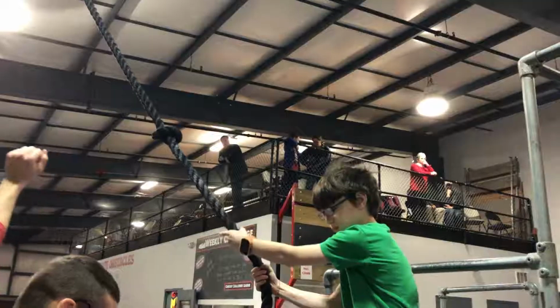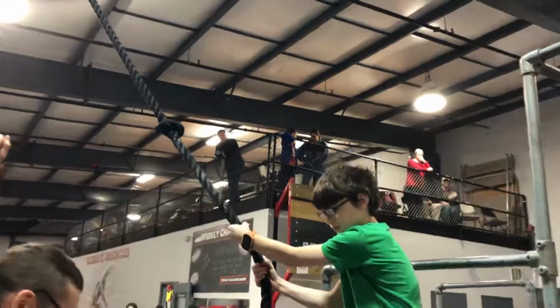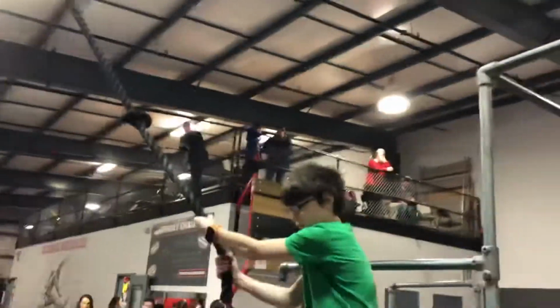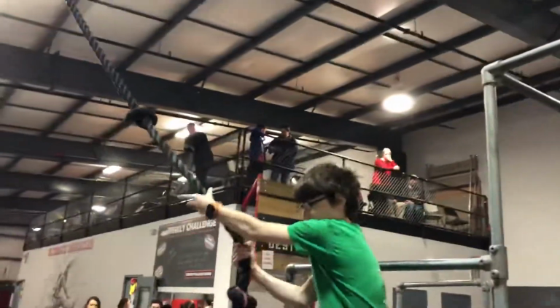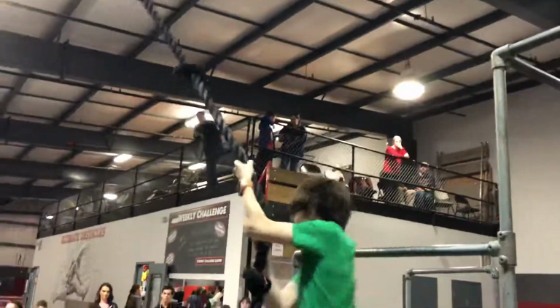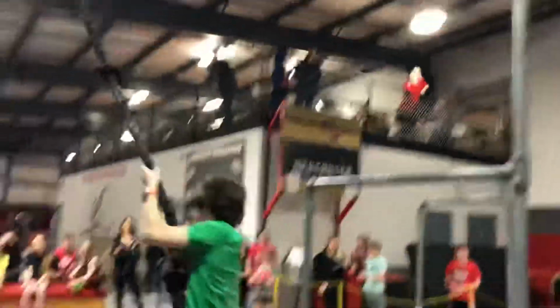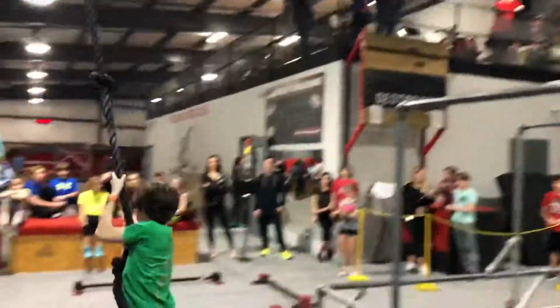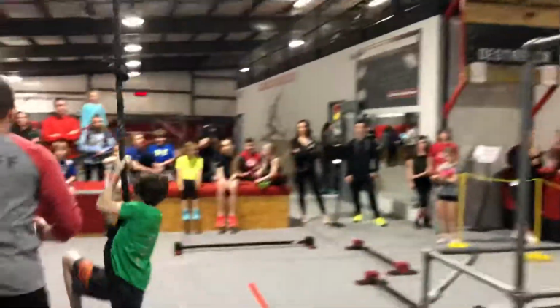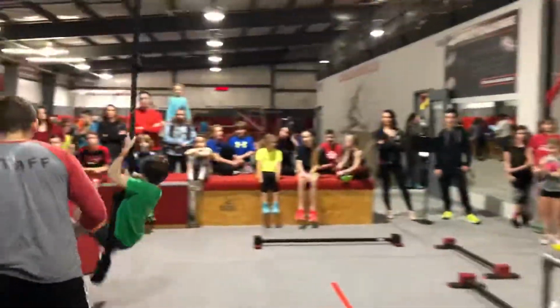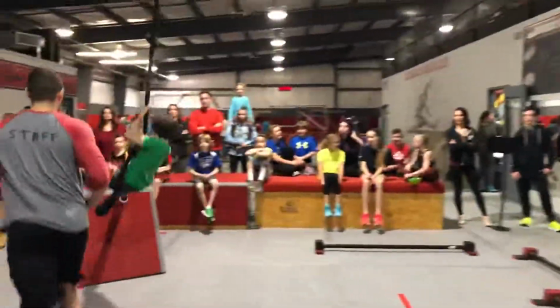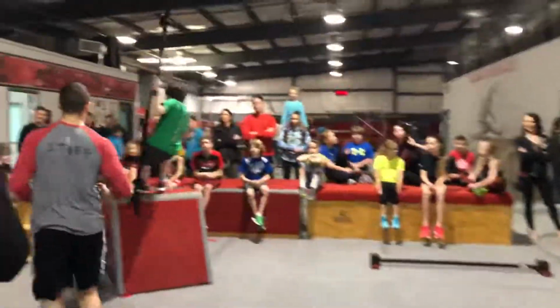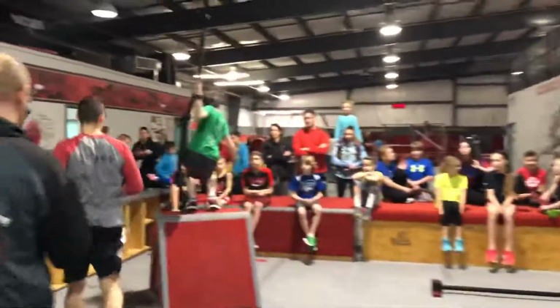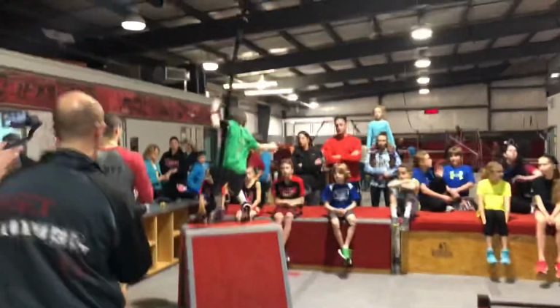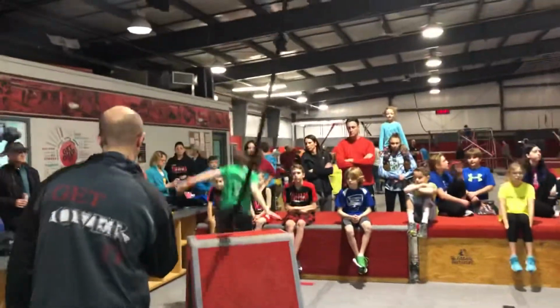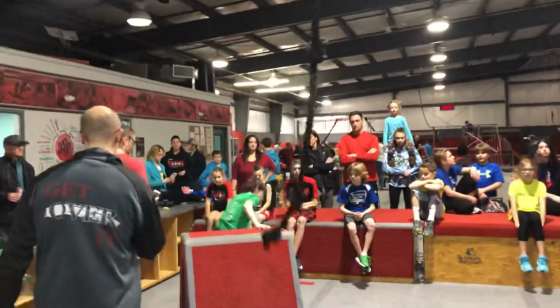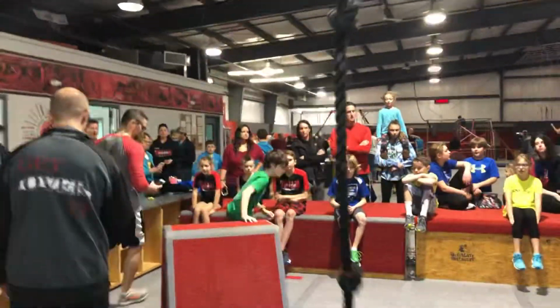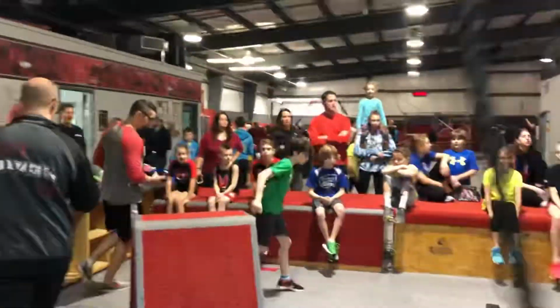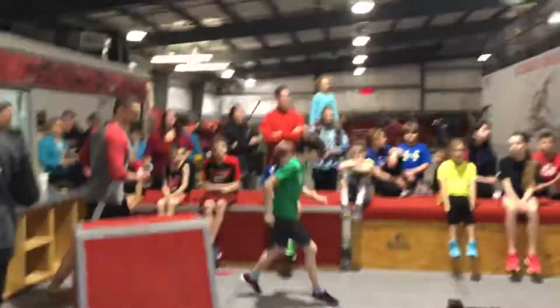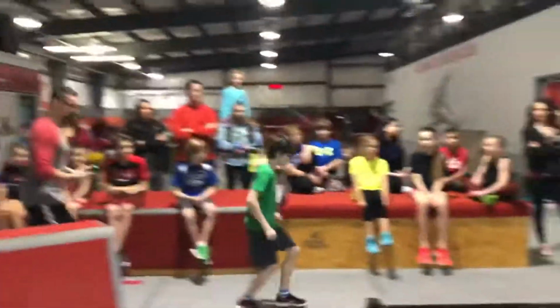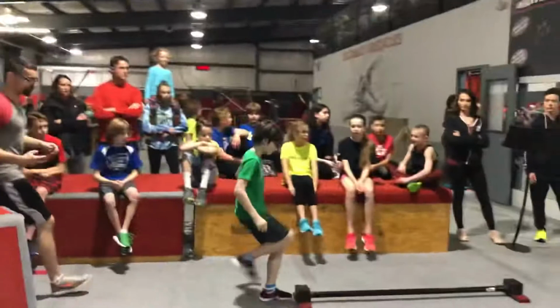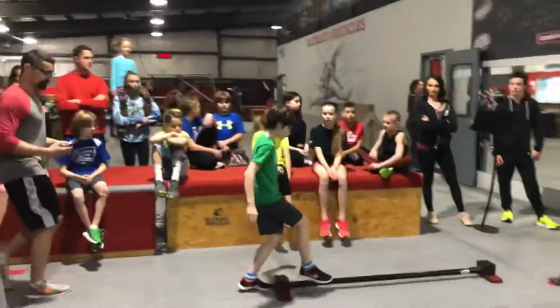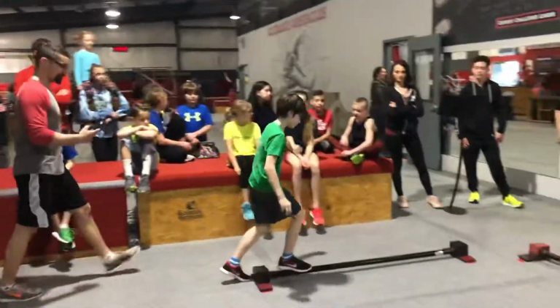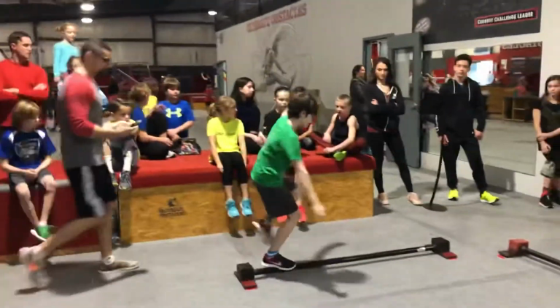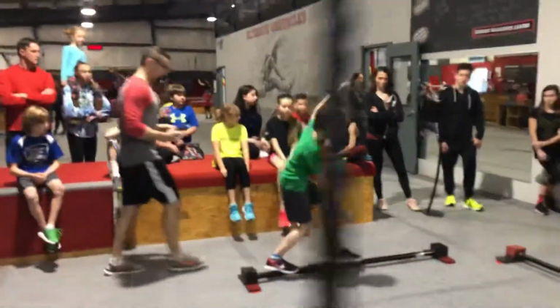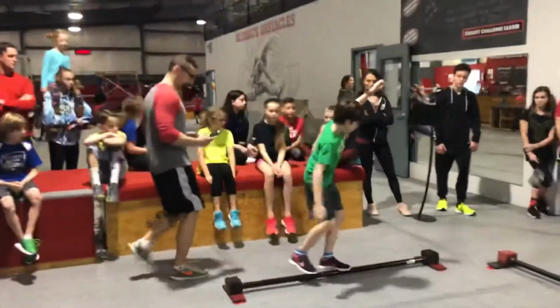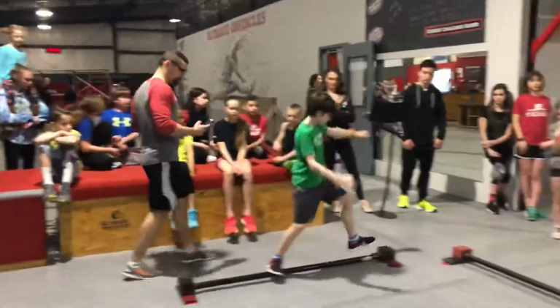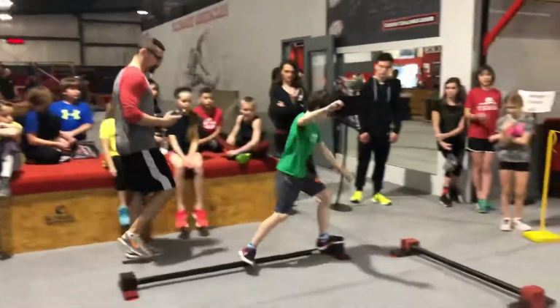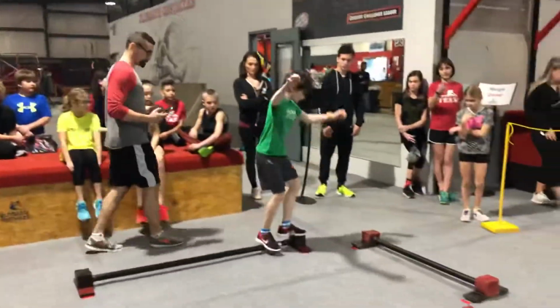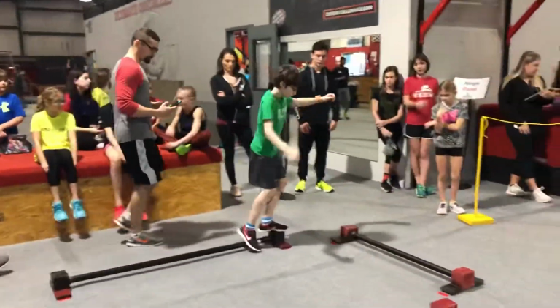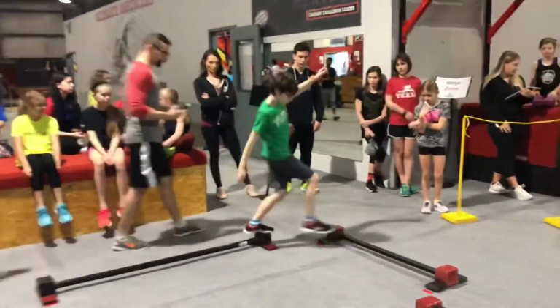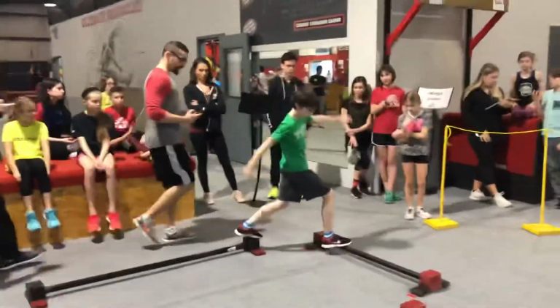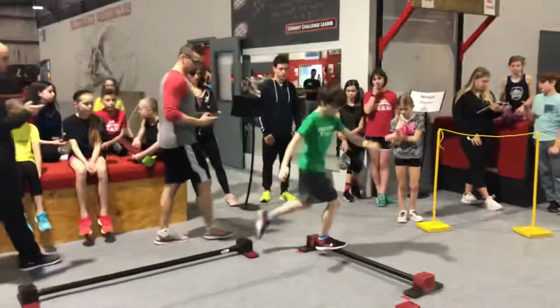Set, go! Let's go, guys! Good! Easy on the balance, you got it. Find your back there.